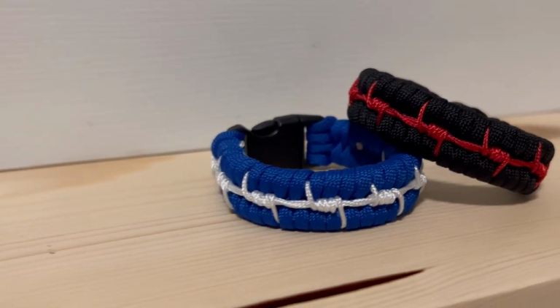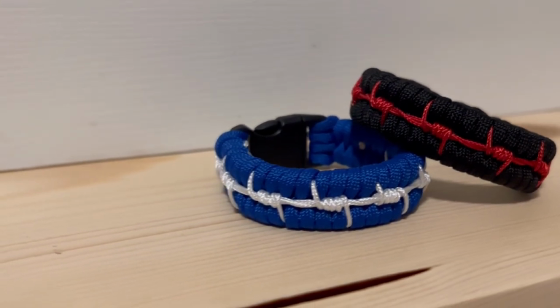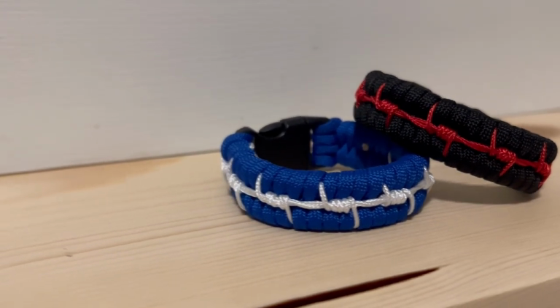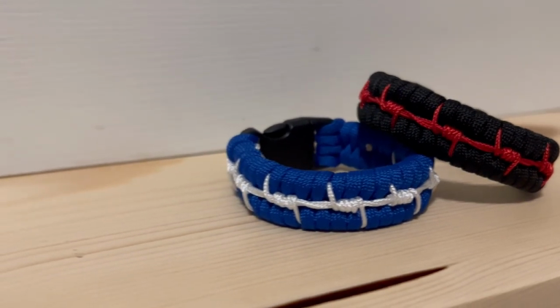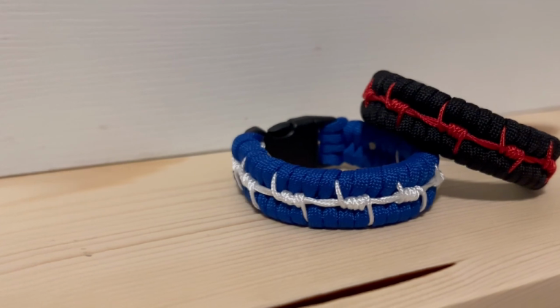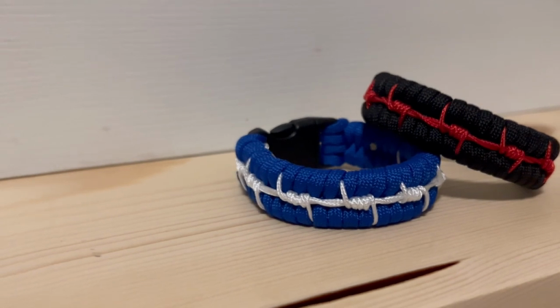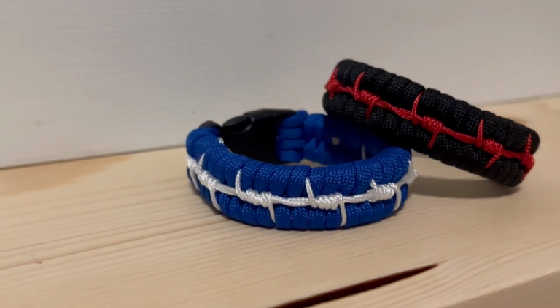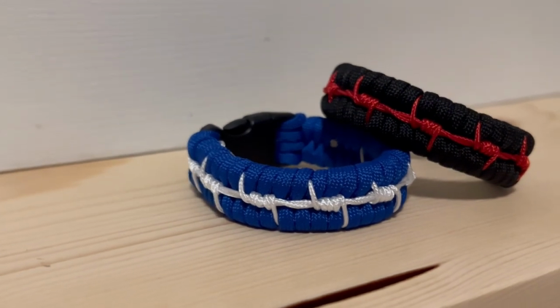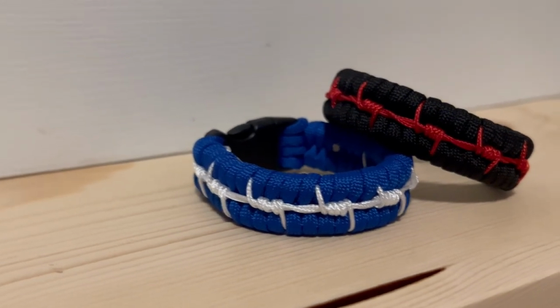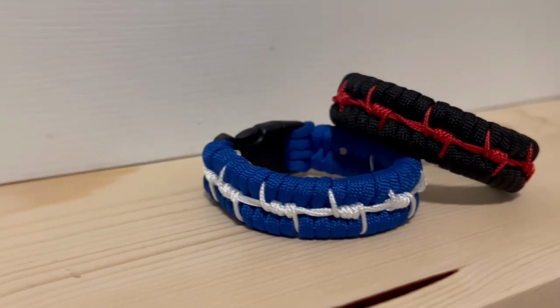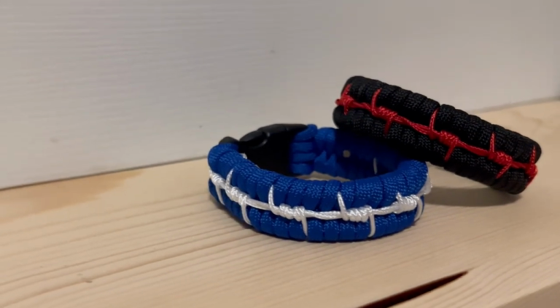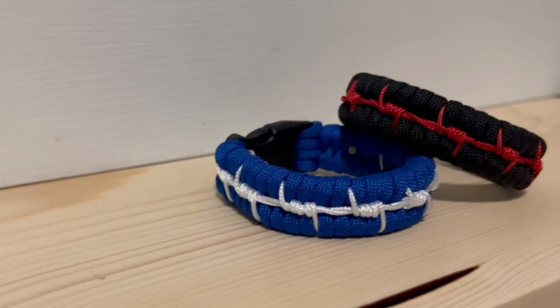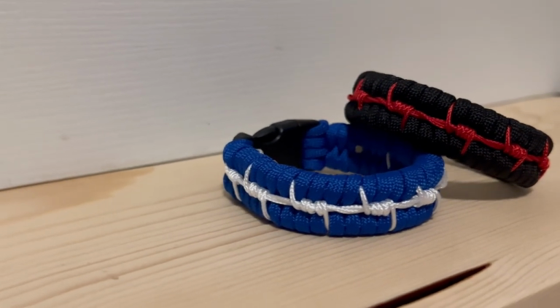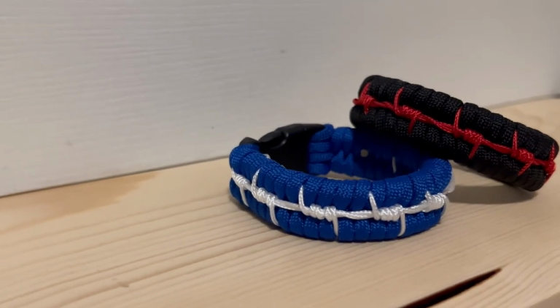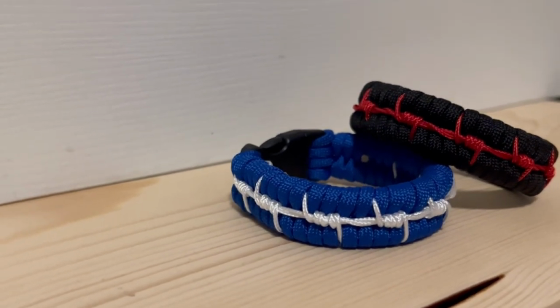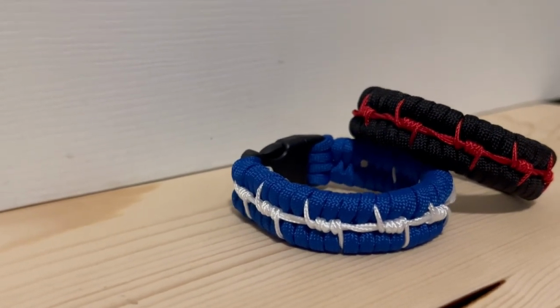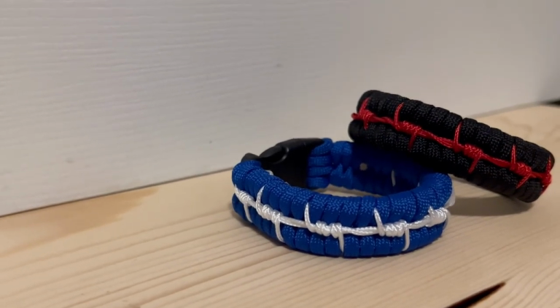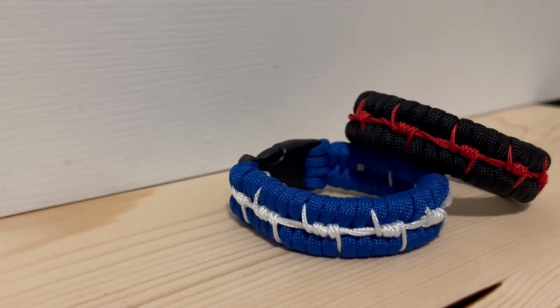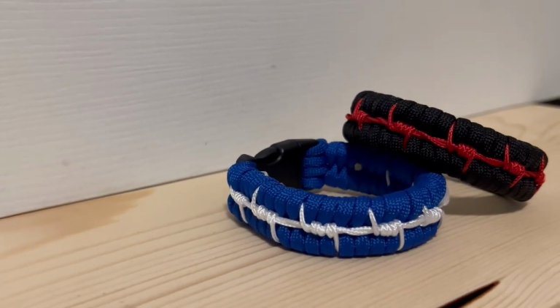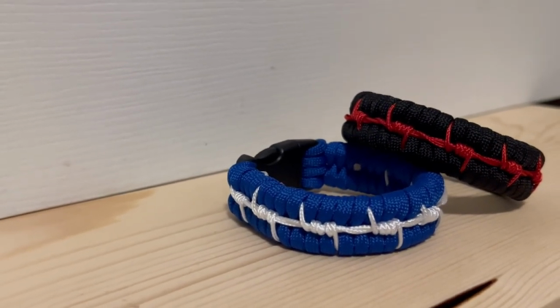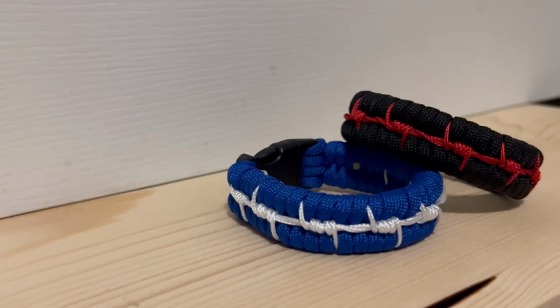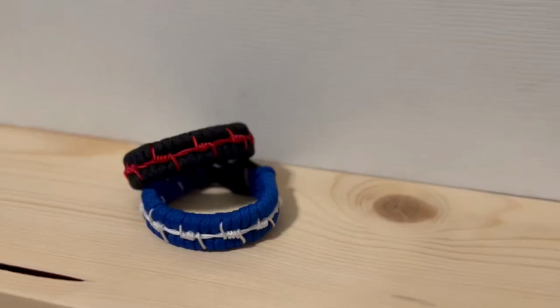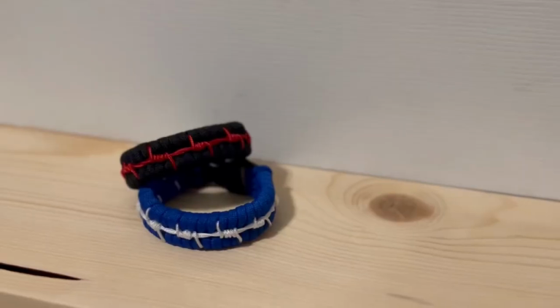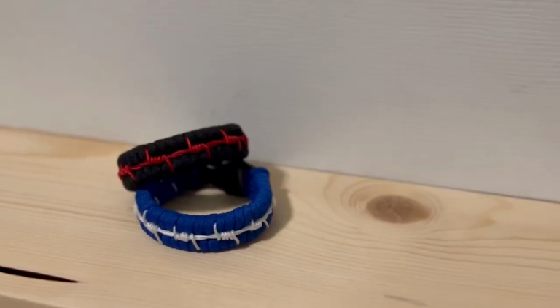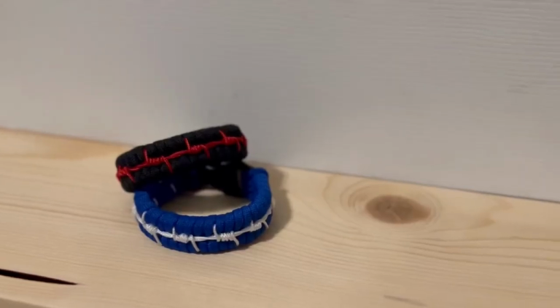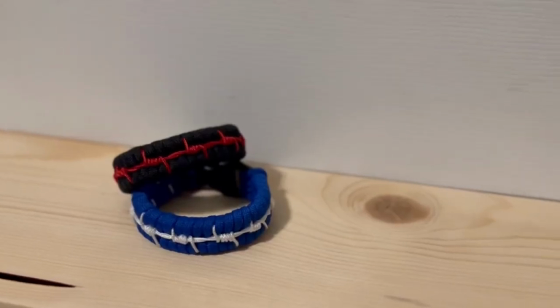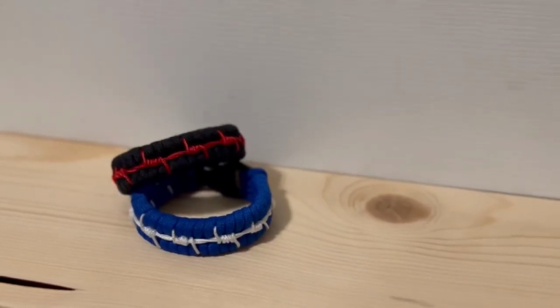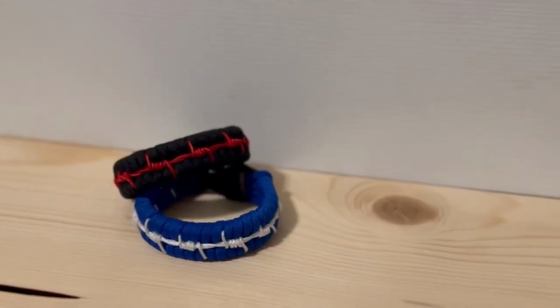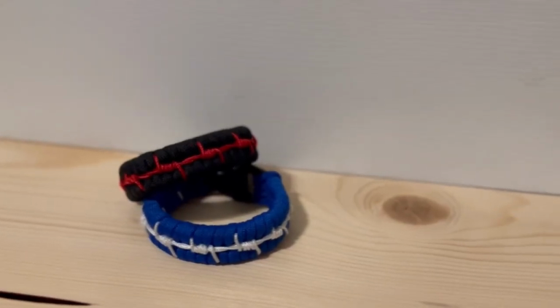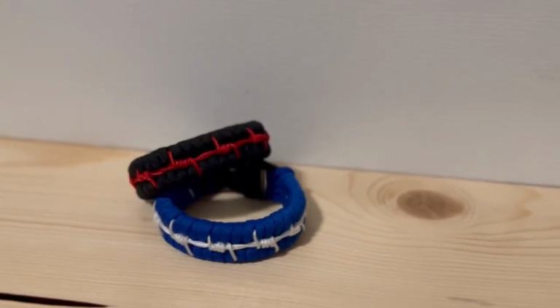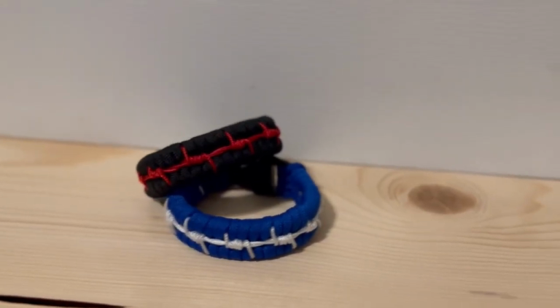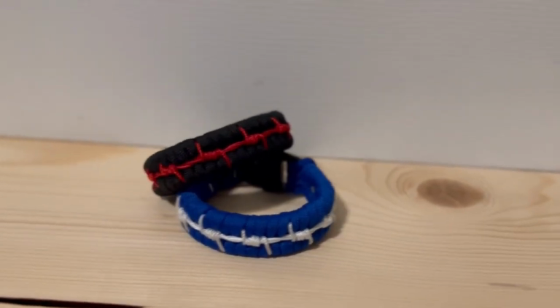I'm going to be using a jig in this video. You don't have to have one — that's optional — but a fid would really help in making this paracord bracelet. If you don't have one, you might still be able to manage with needle nose pliers or hemostats. But yeah, enjoy.